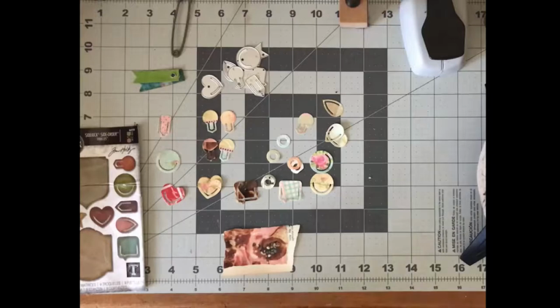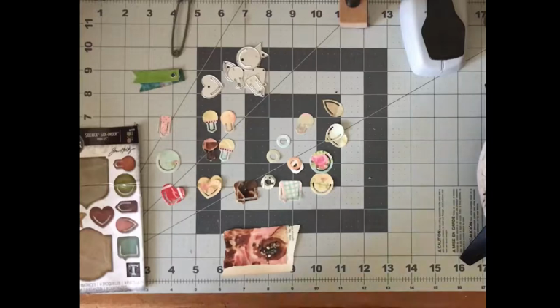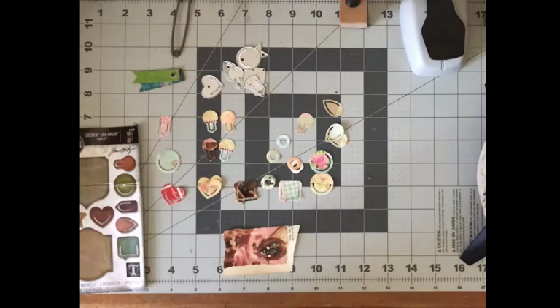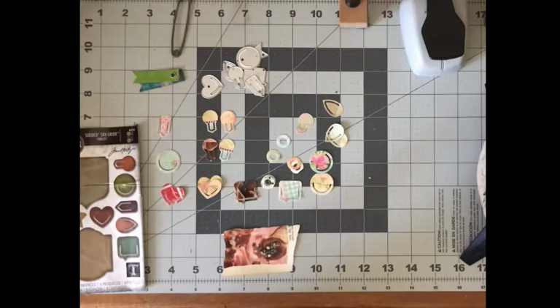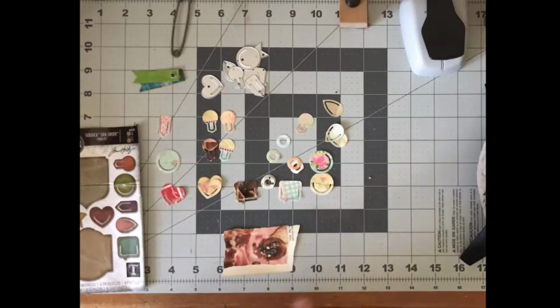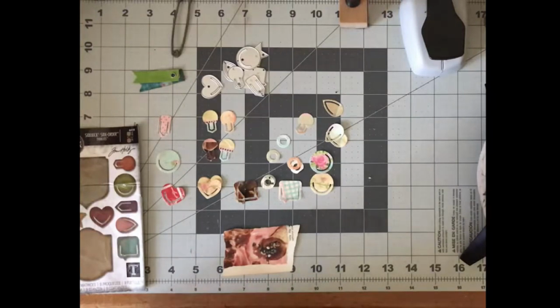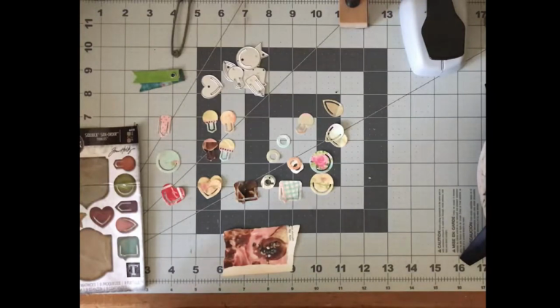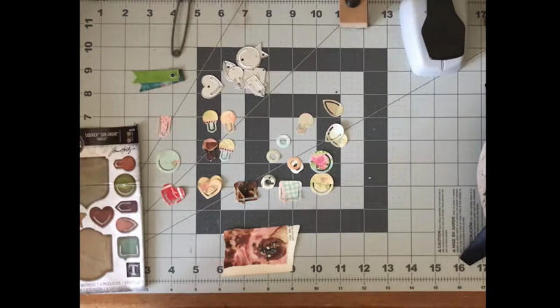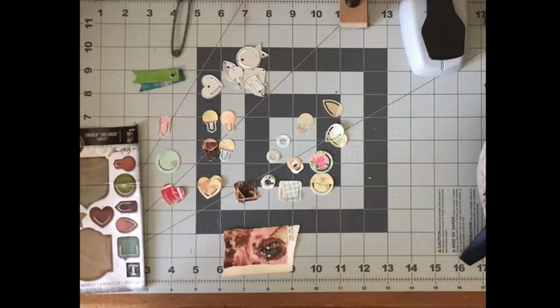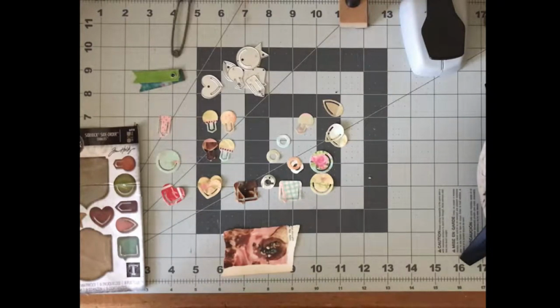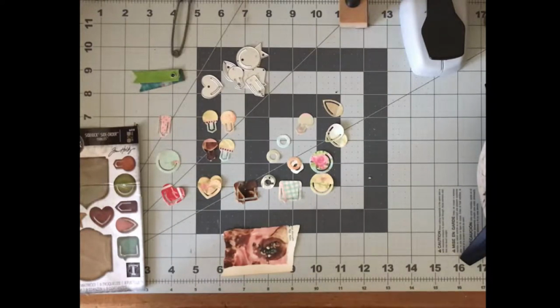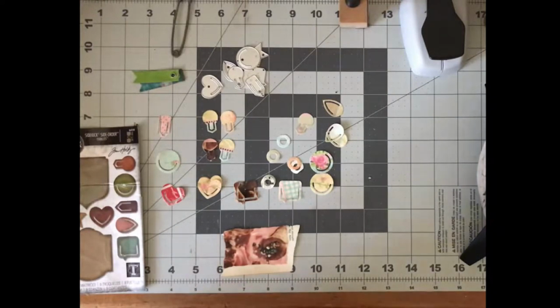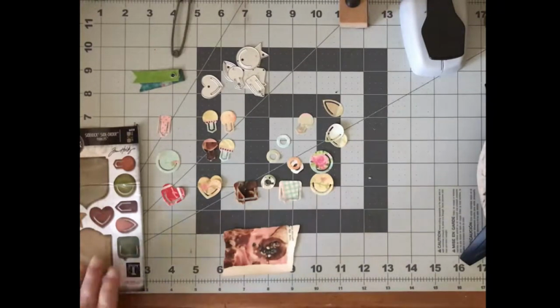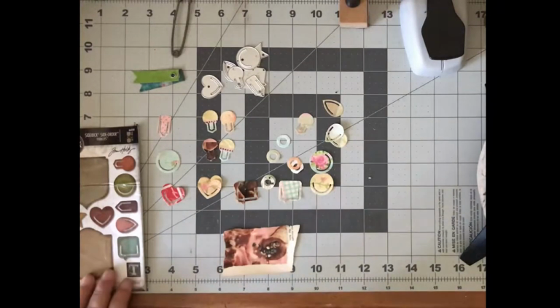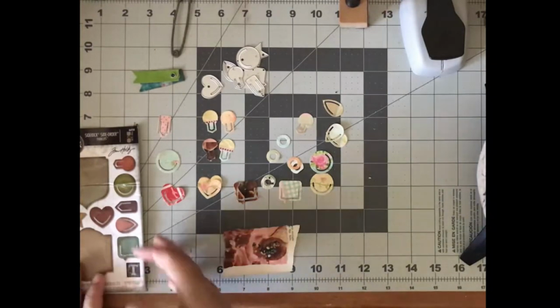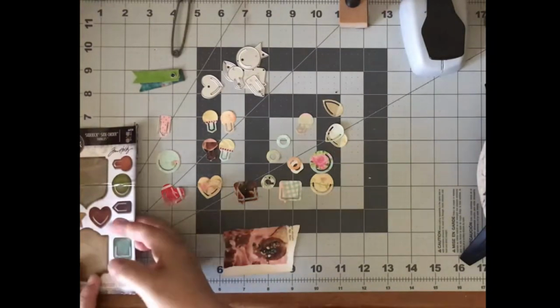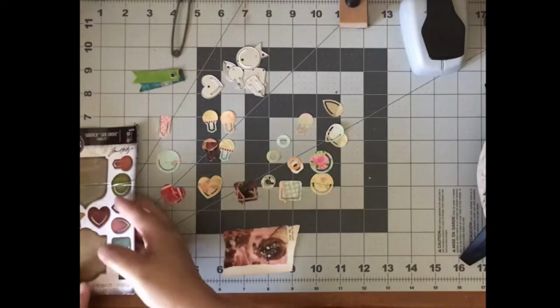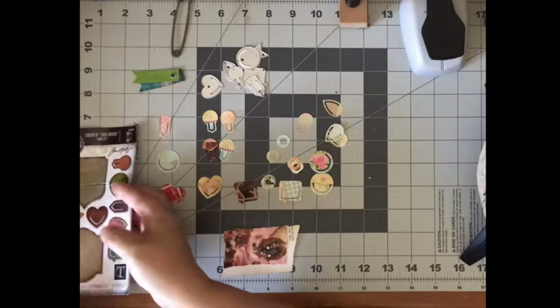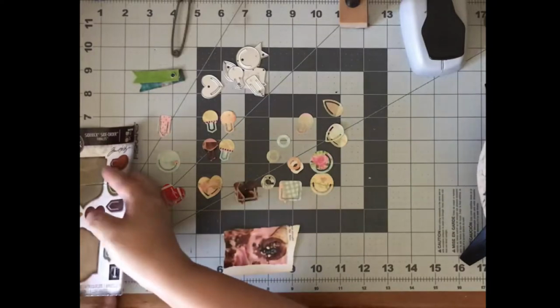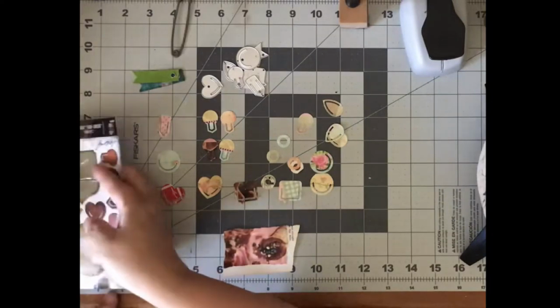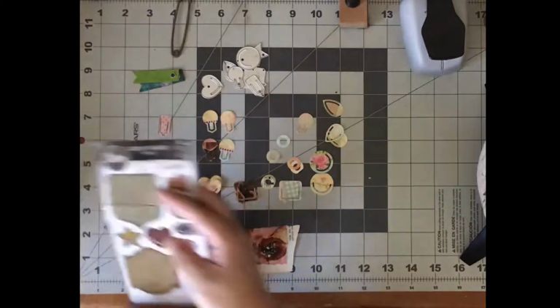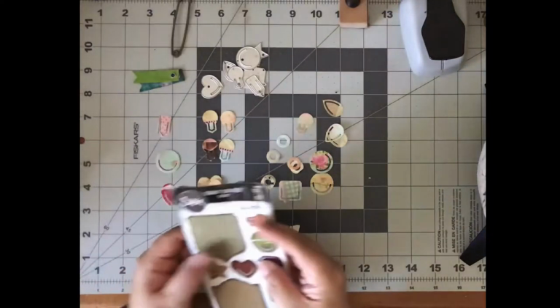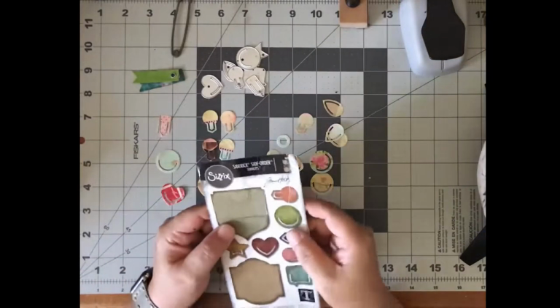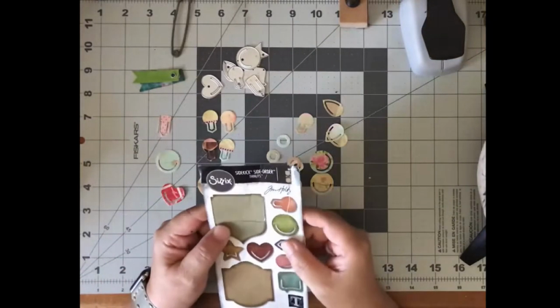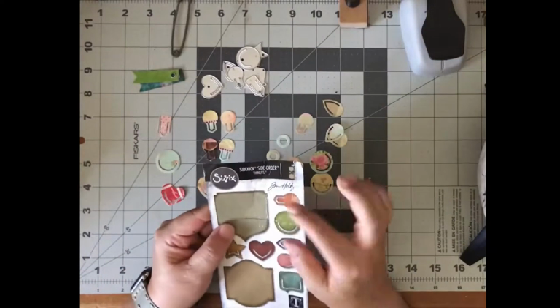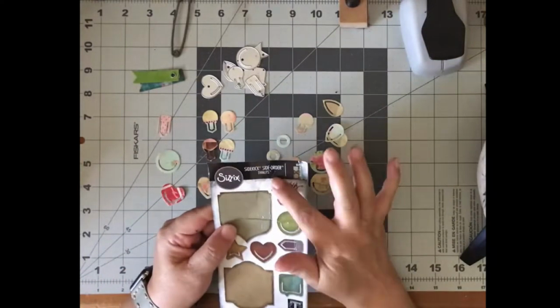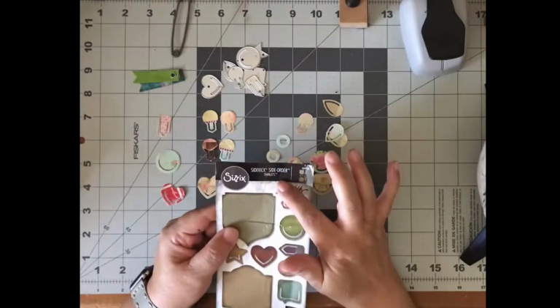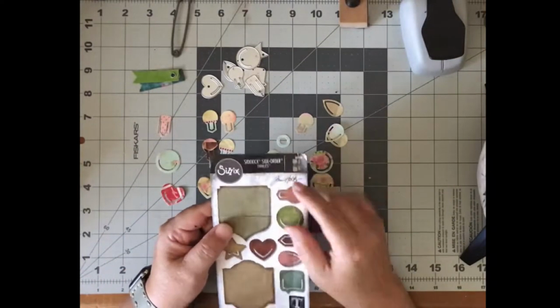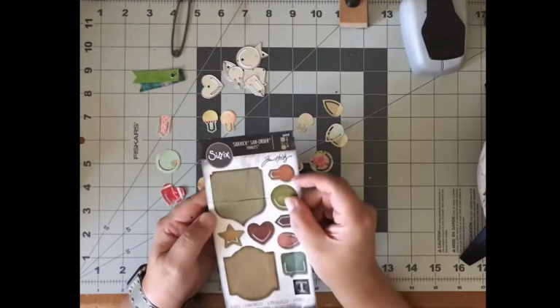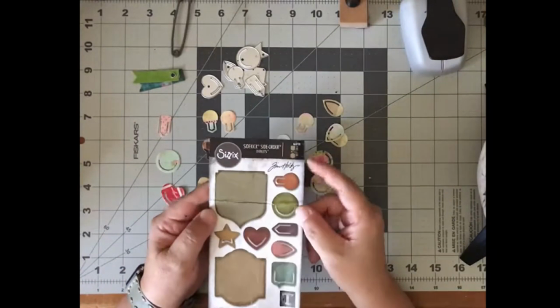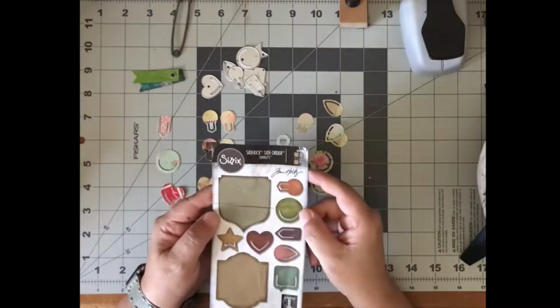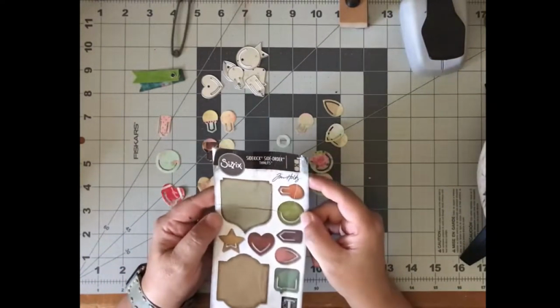Tara Jacobson, Artsy Fartsy Life. So today we're going to do something fun. We're going to be using Tim Holtz's Sizzix Sidekick Side Order Thinlets.